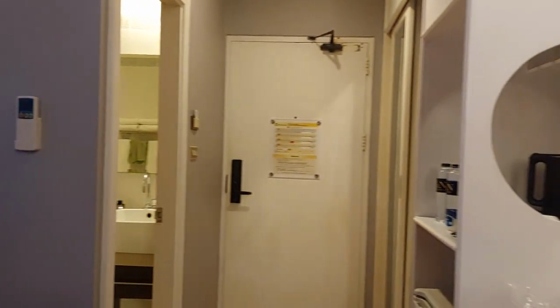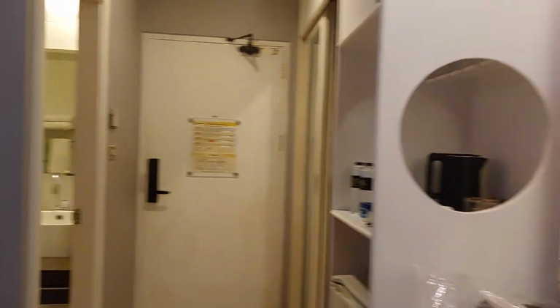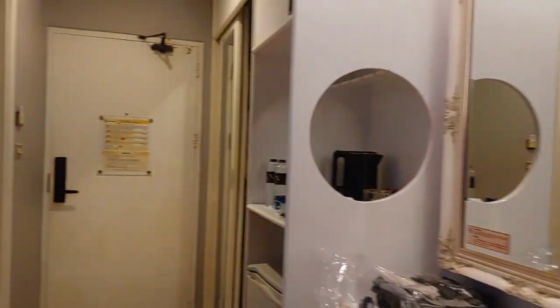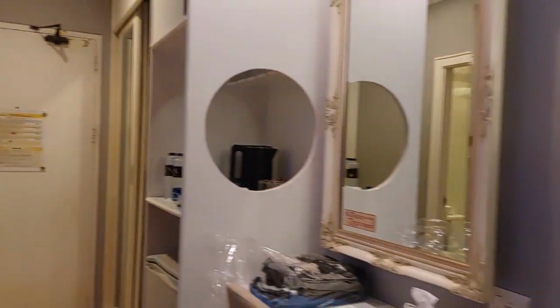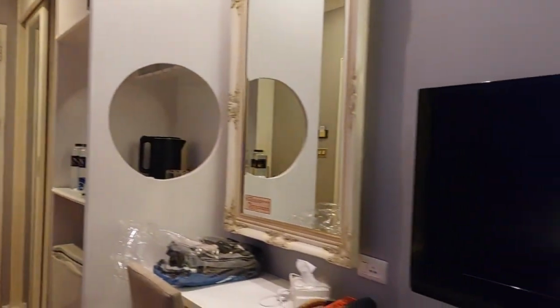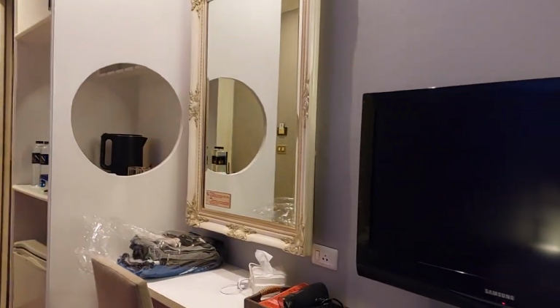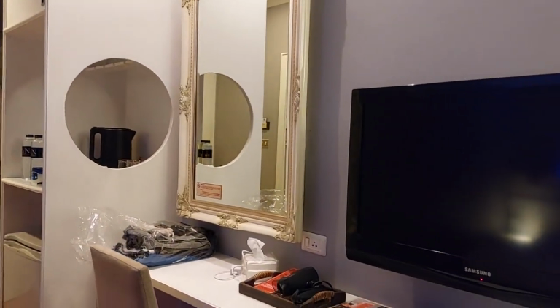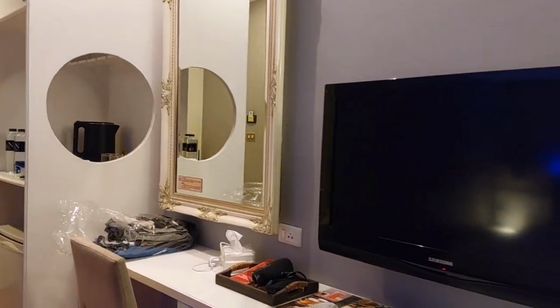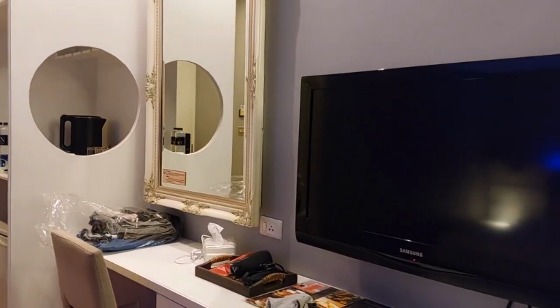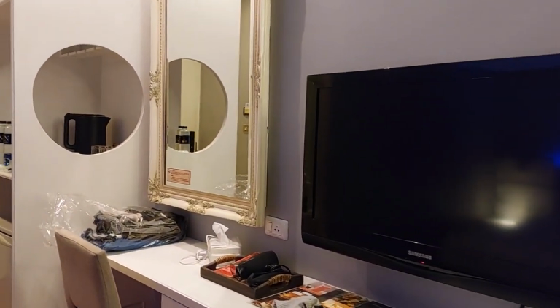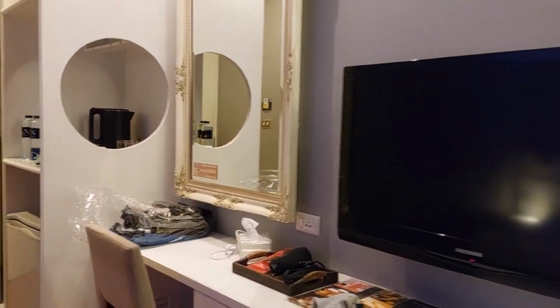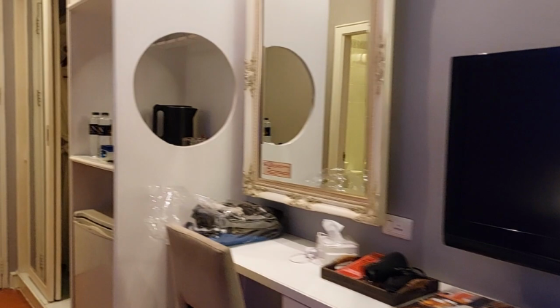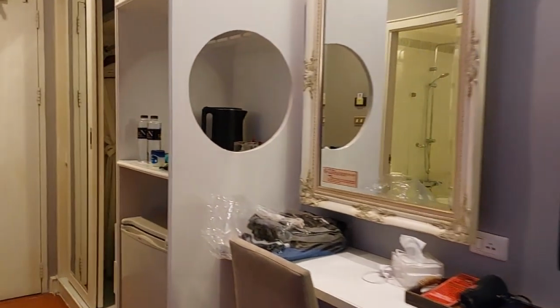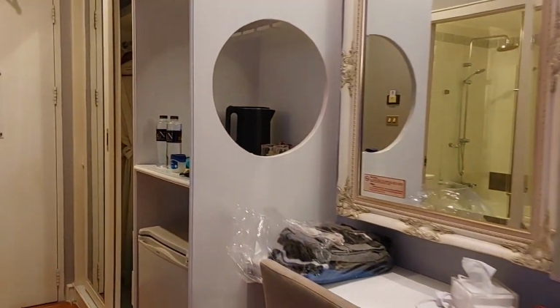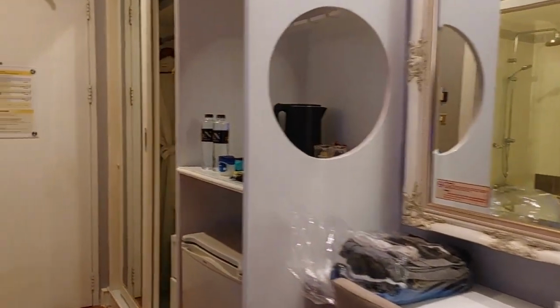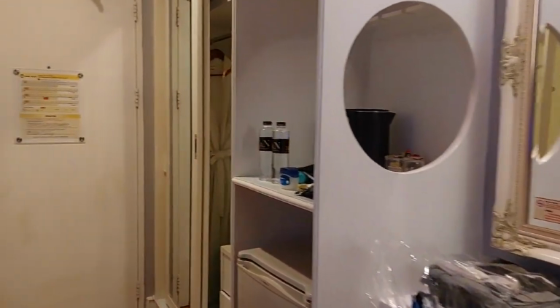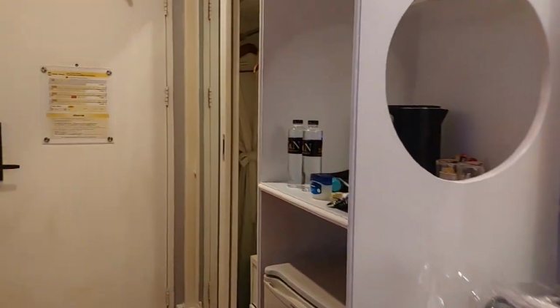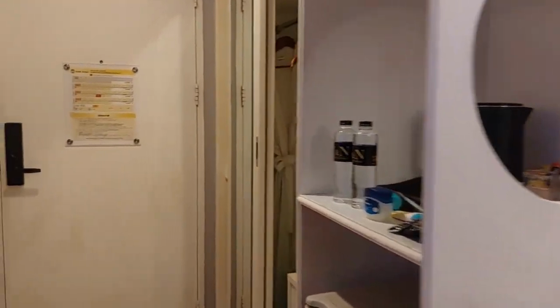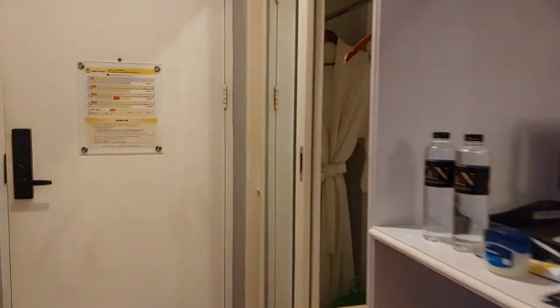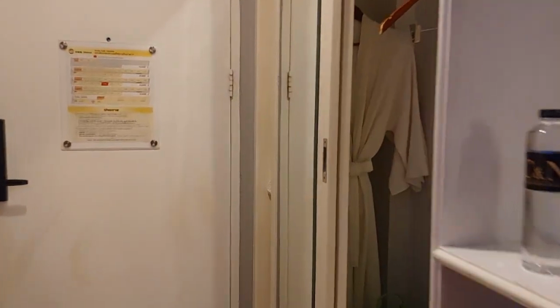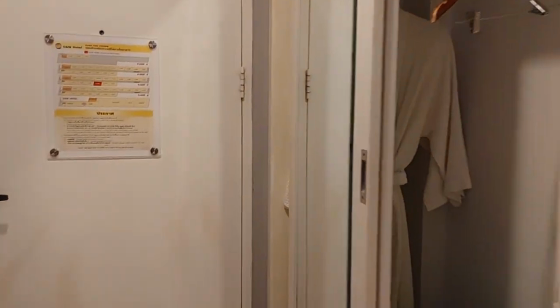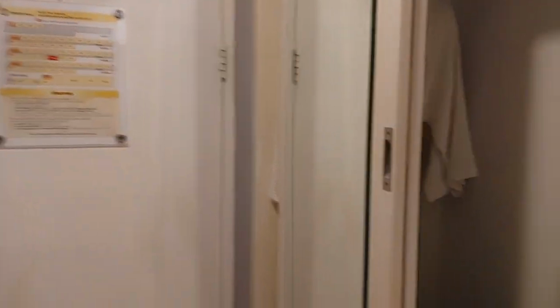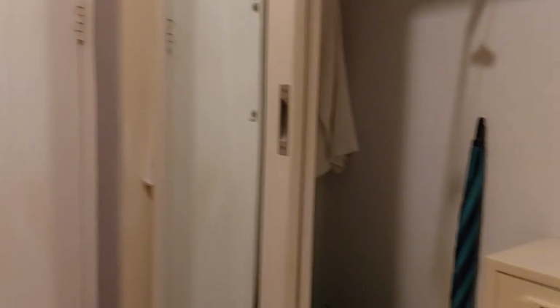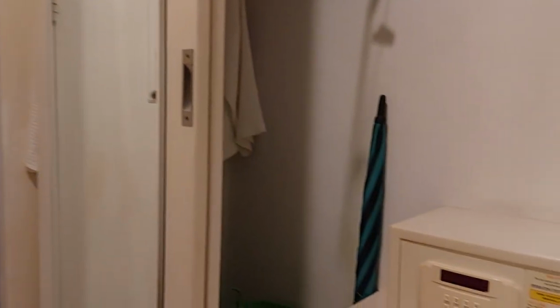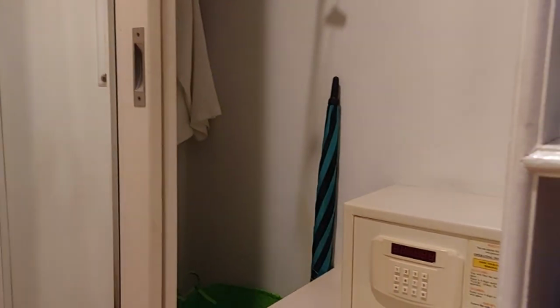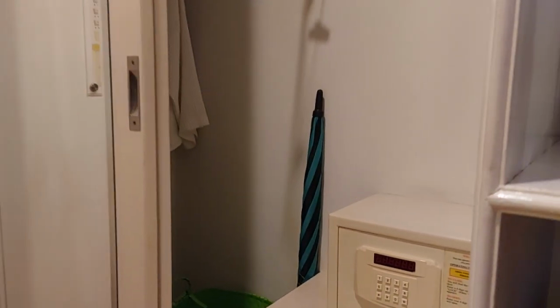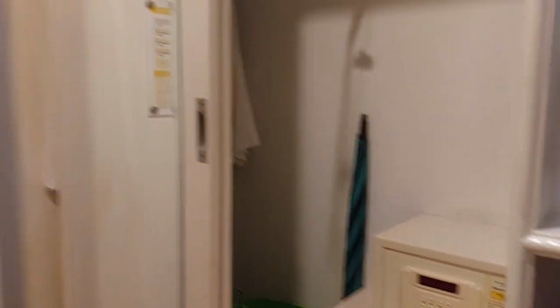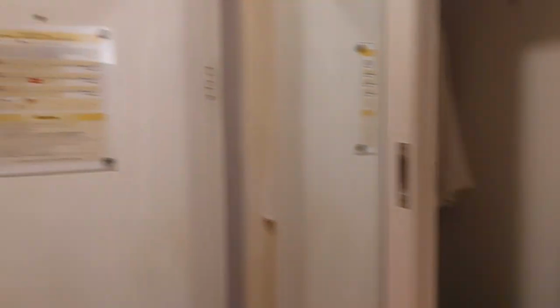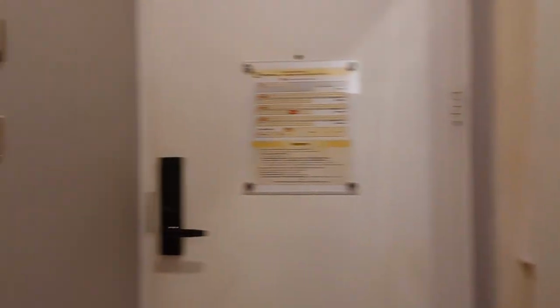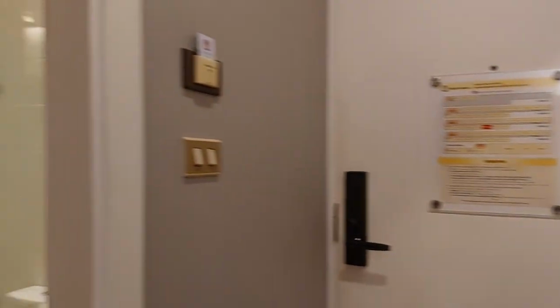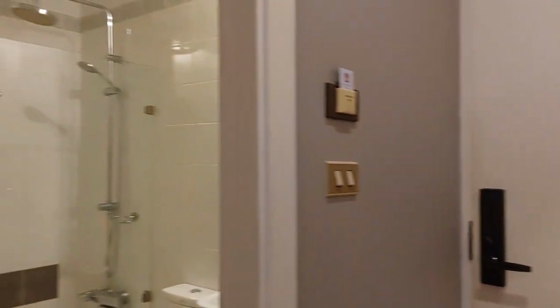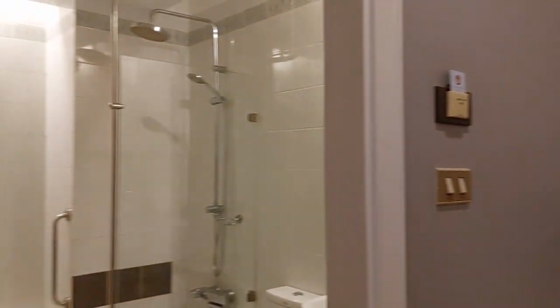The room comes with TV, internet, Wi-Fi, fridge, and a safe, and then a bathtub. Everything is really cool.